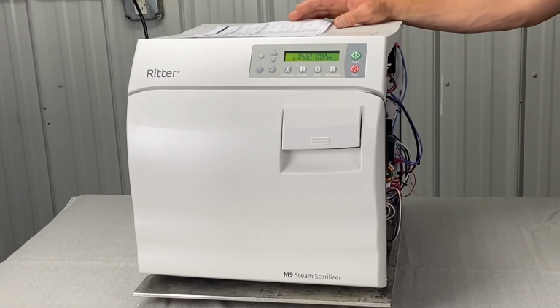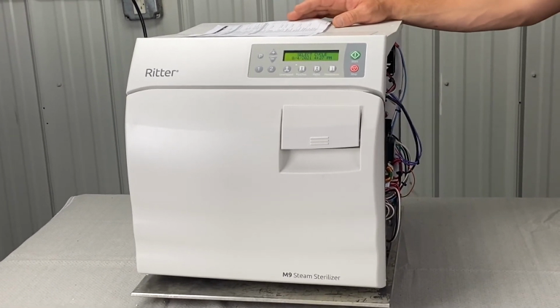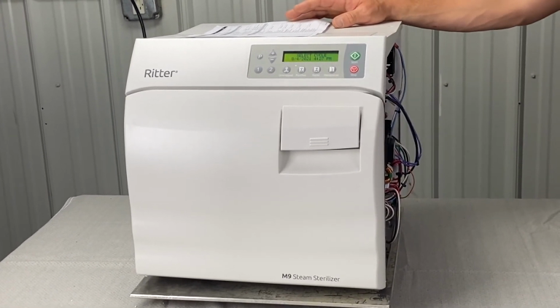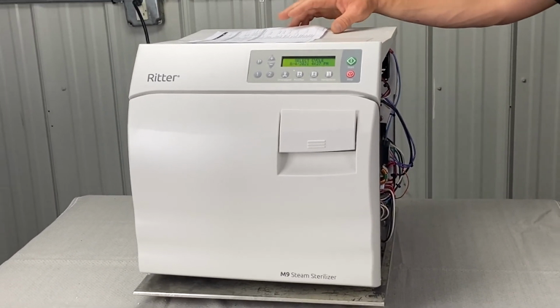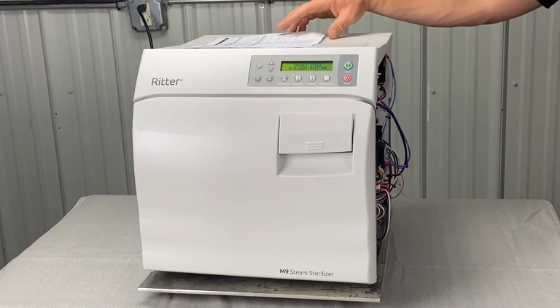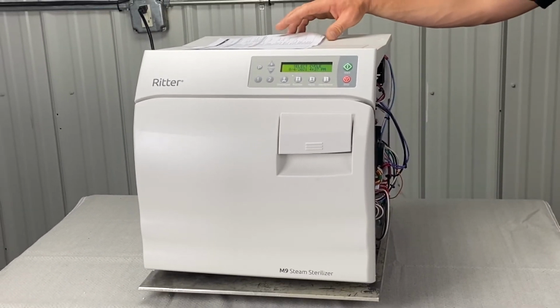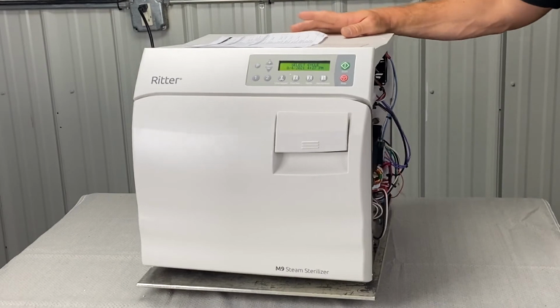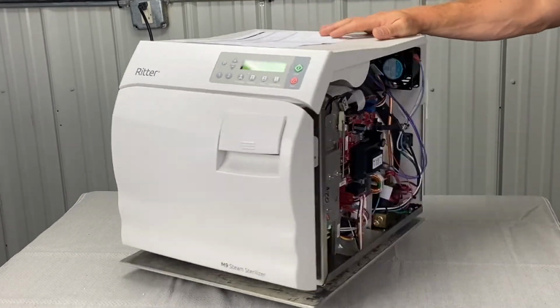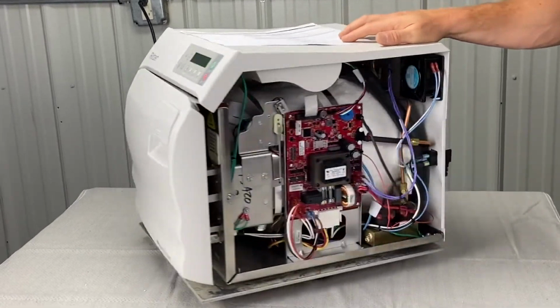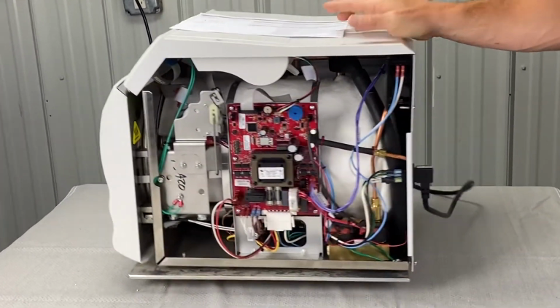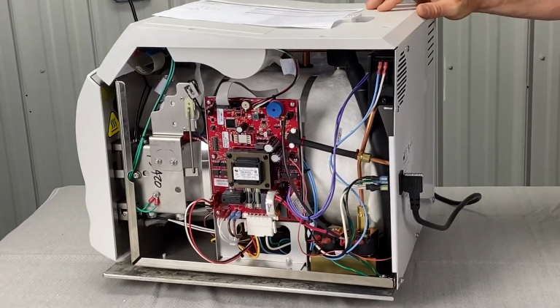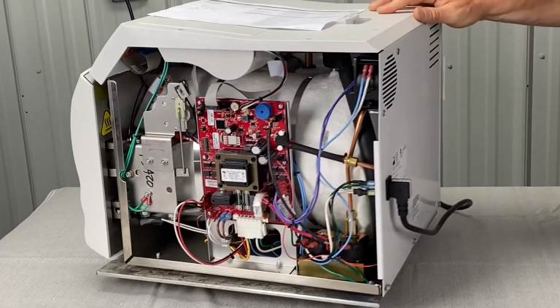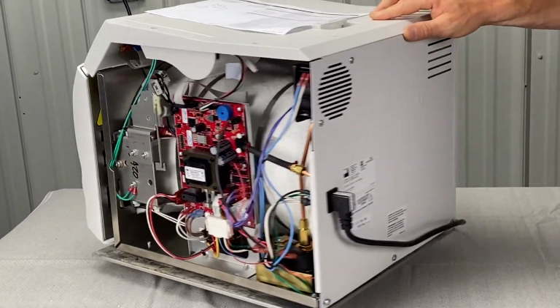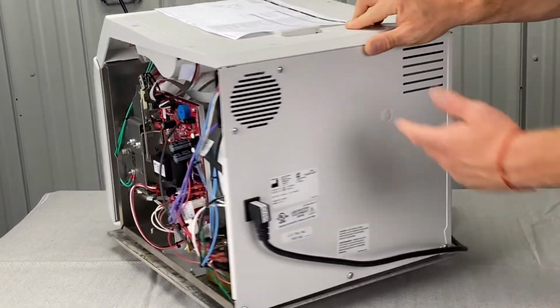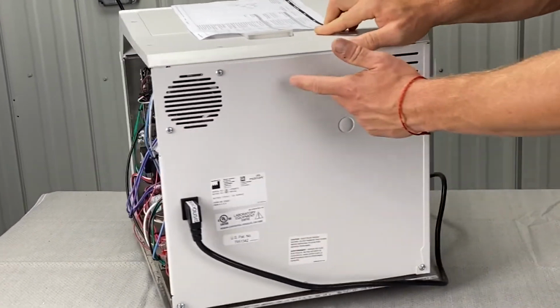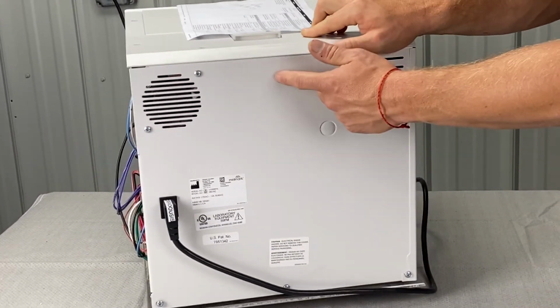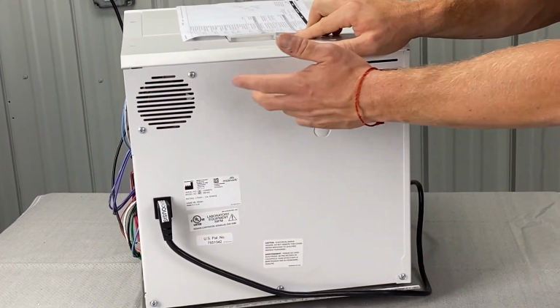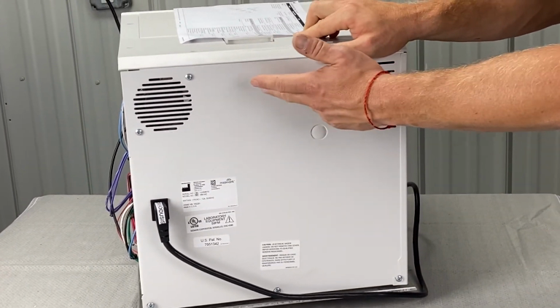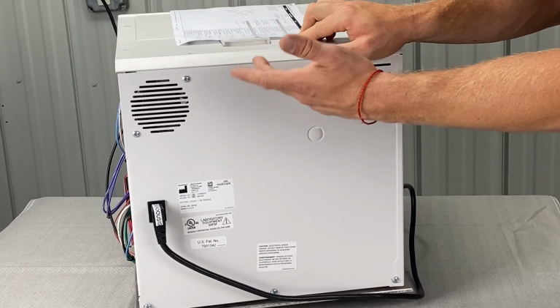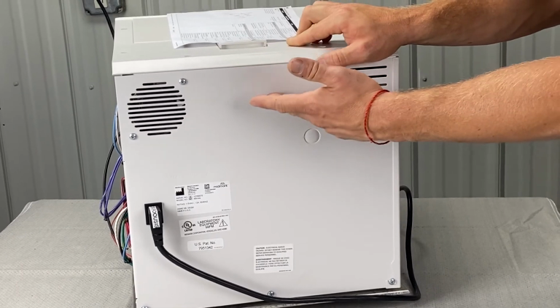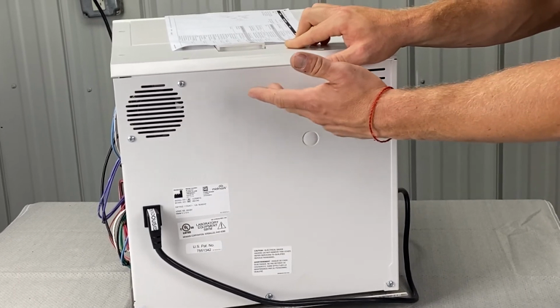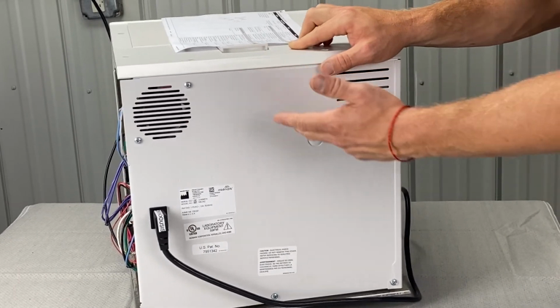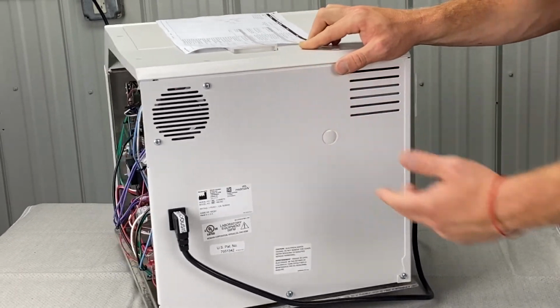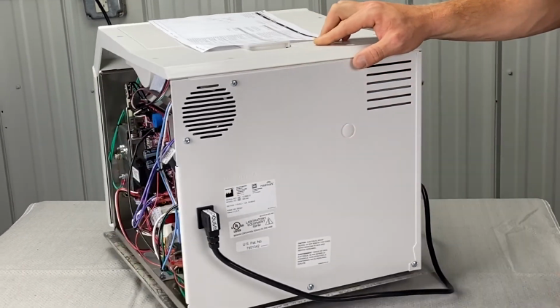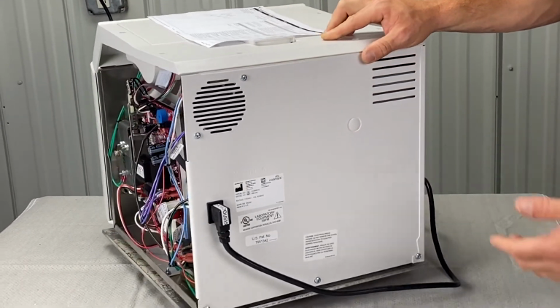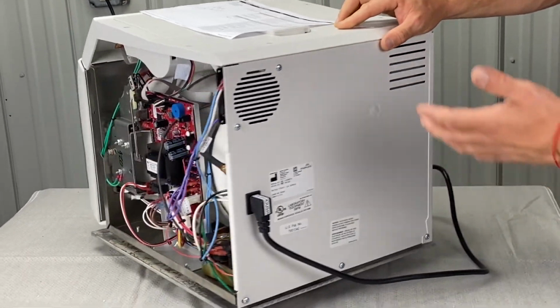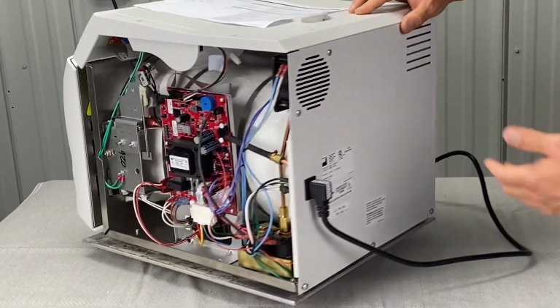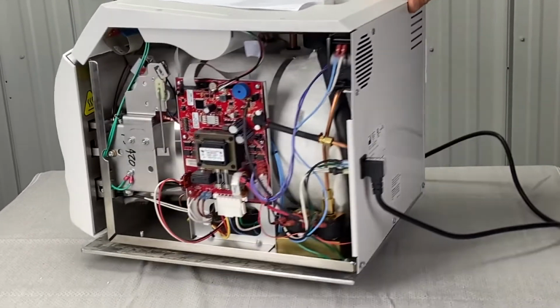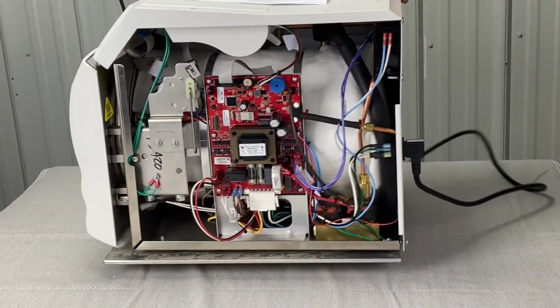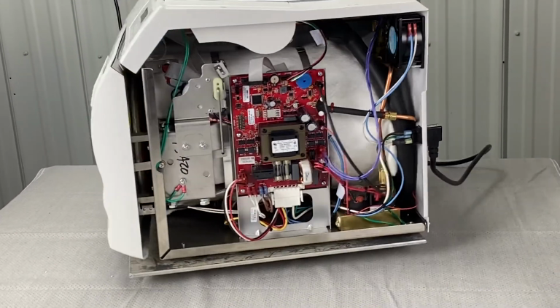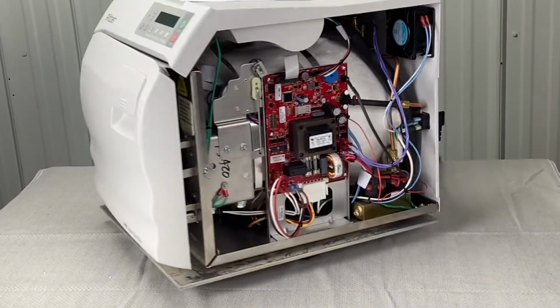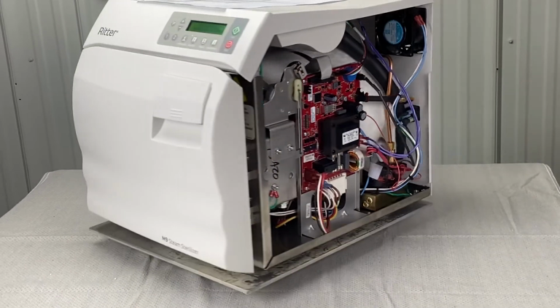There are gaskets and a fitting under there. It could also be a defective air valve — there's an air valve in the back, and it could be bad, clogged, or corroded. There are further steps for that, so give us a call before you proceed — you'll need some specific tools: pressure relief valve, pressure transducer, and tubing connections.